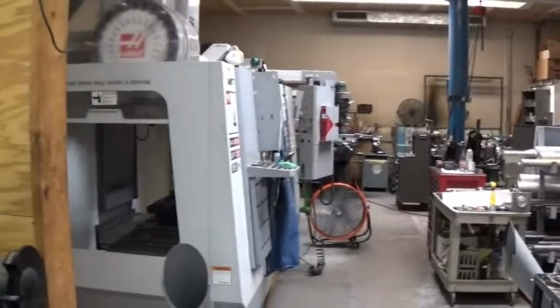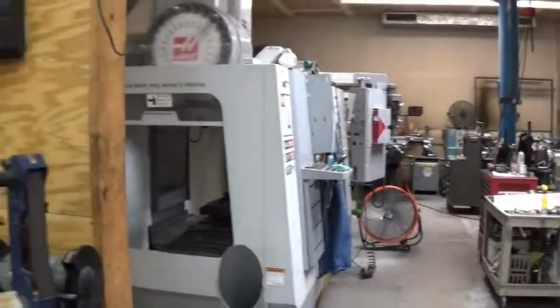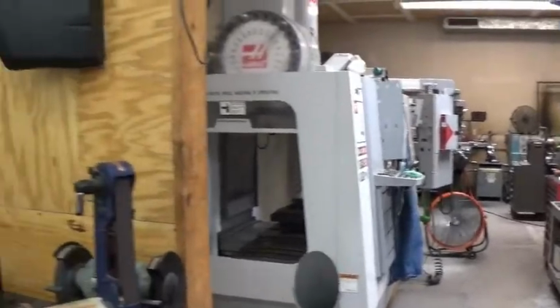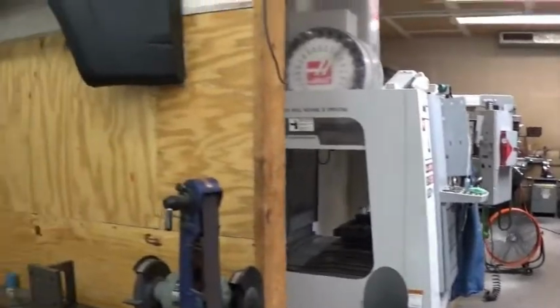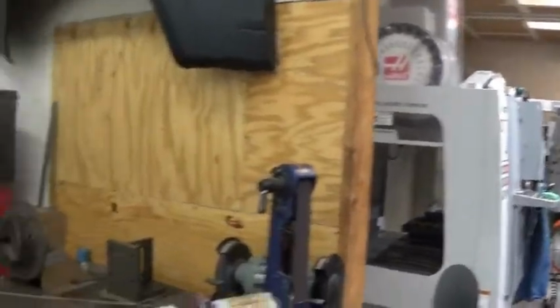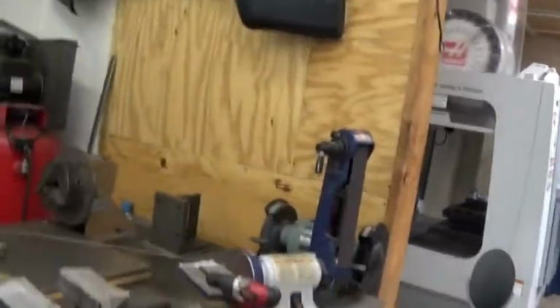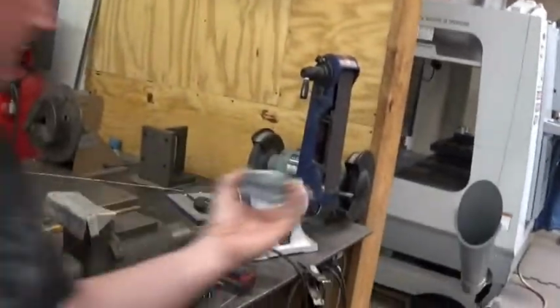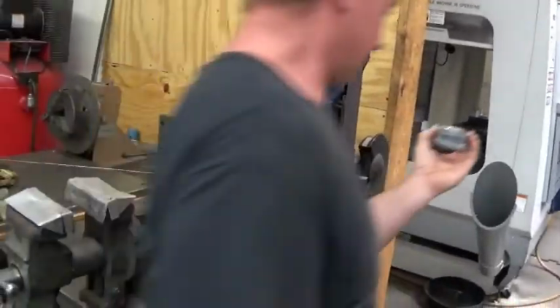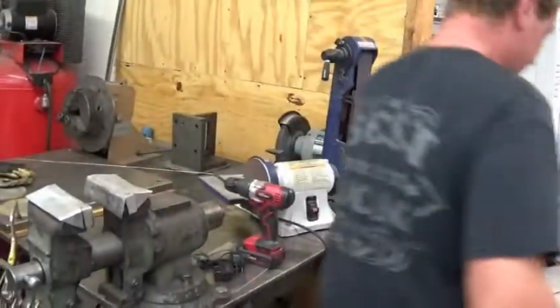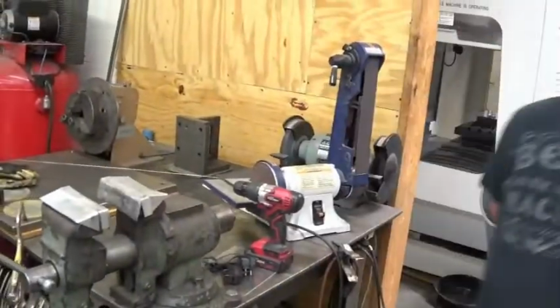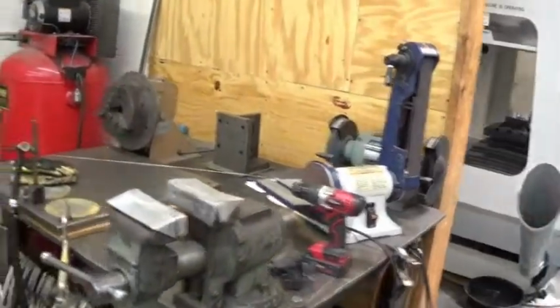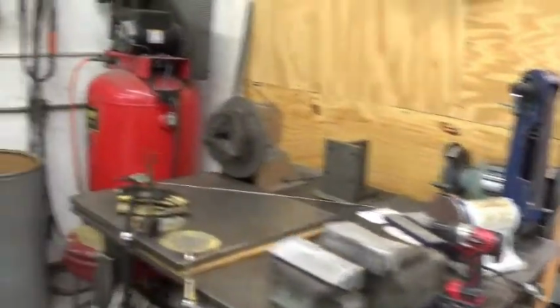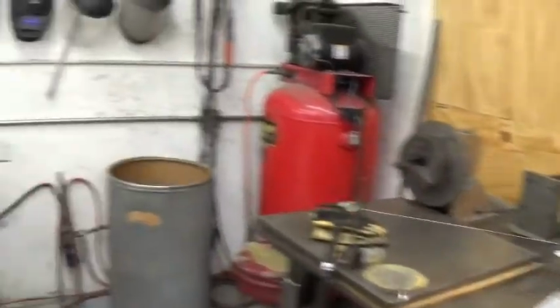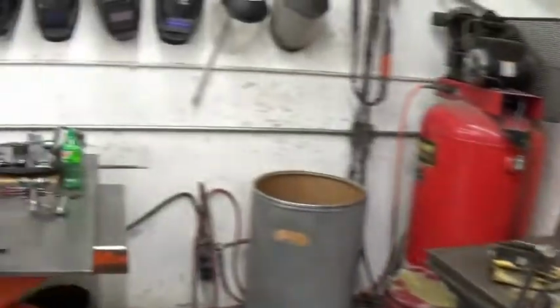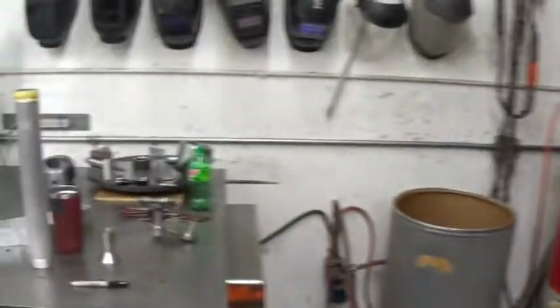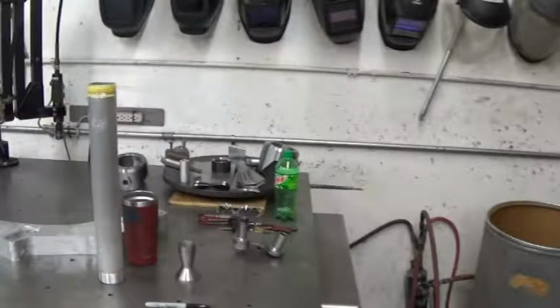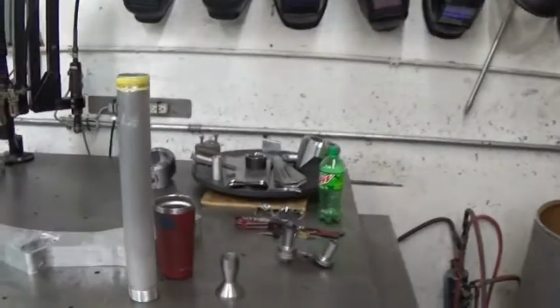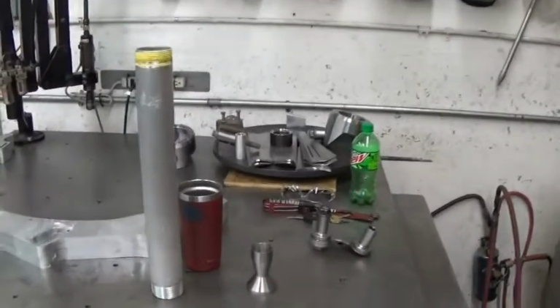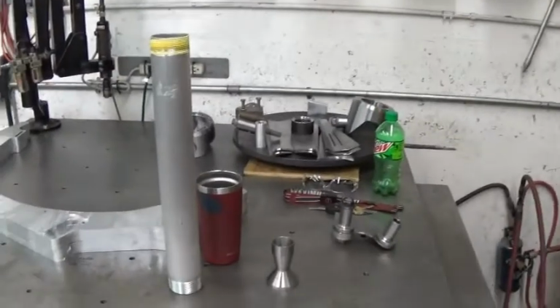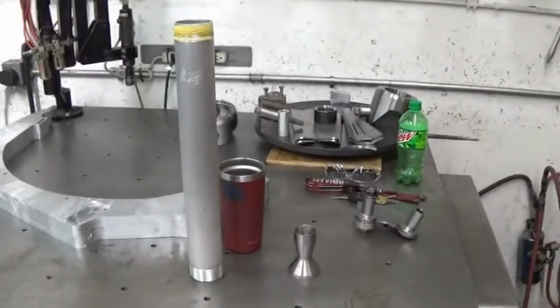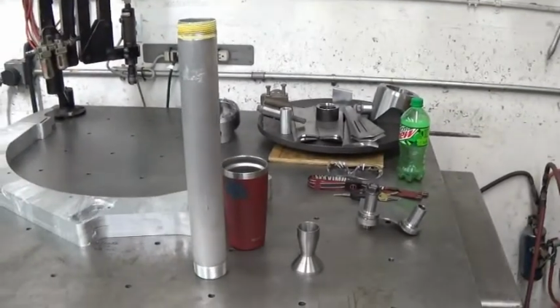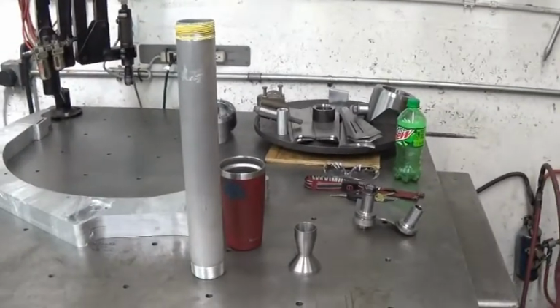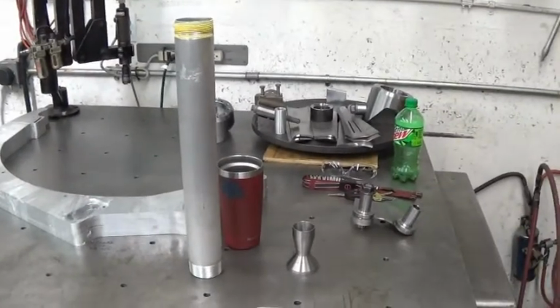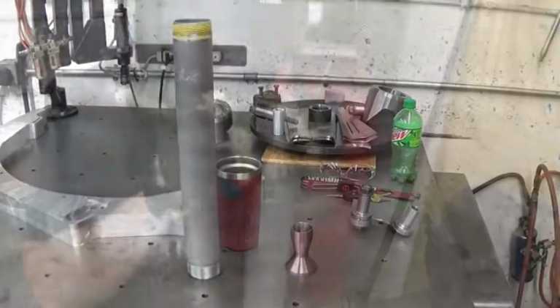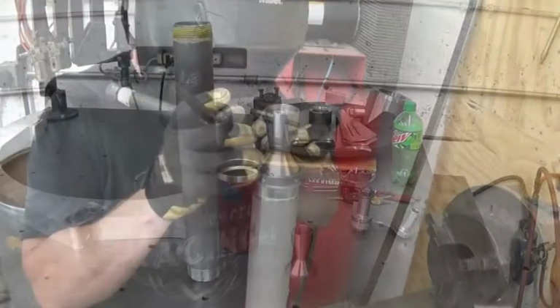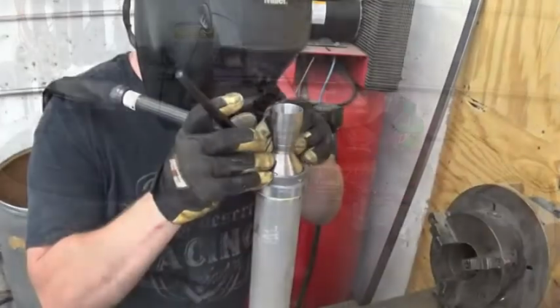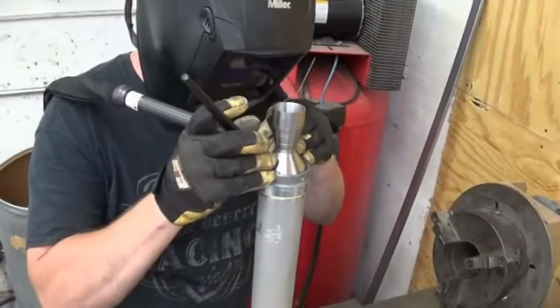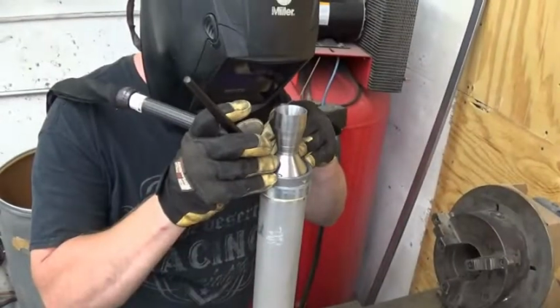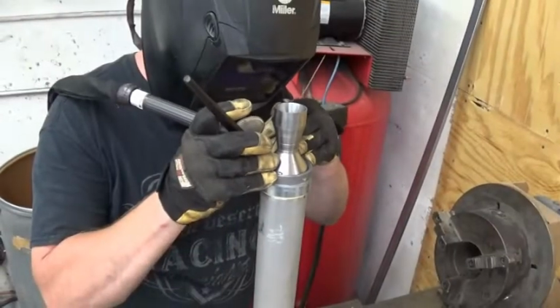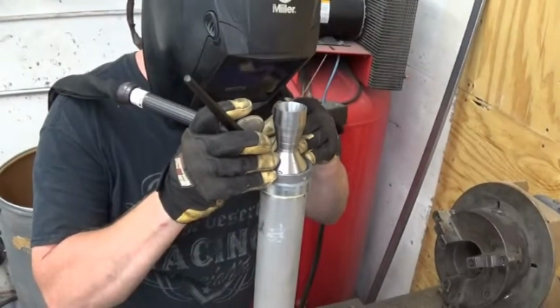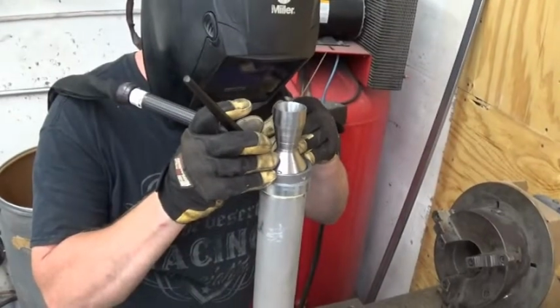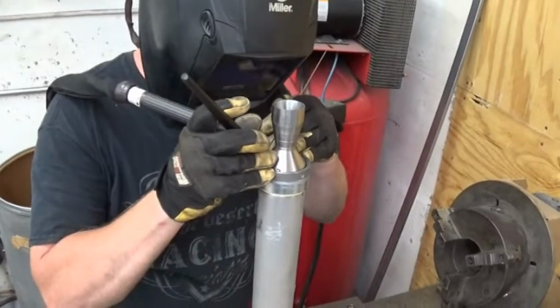We're here at the machine shop today. My buddy Cory is going to weld up the nozzle assembly for us. He's going to TIG weld that together. So let's take a look at that process.